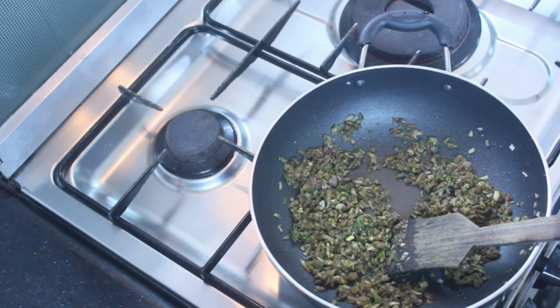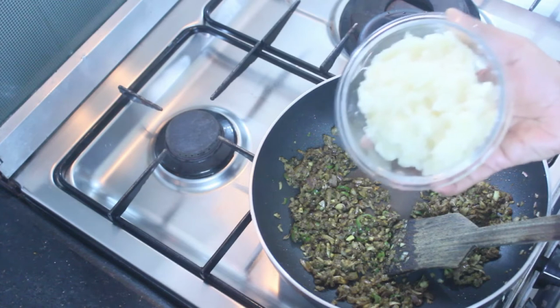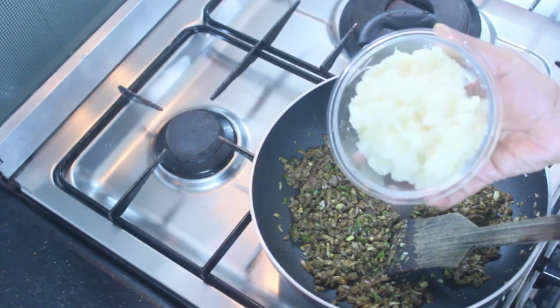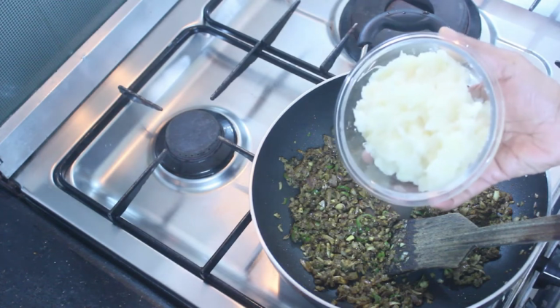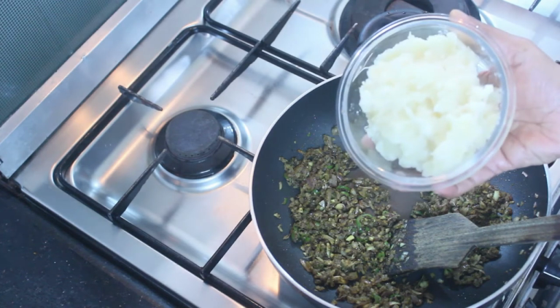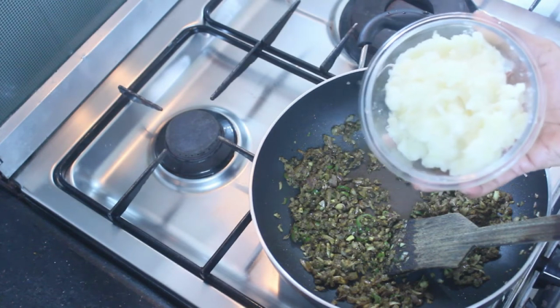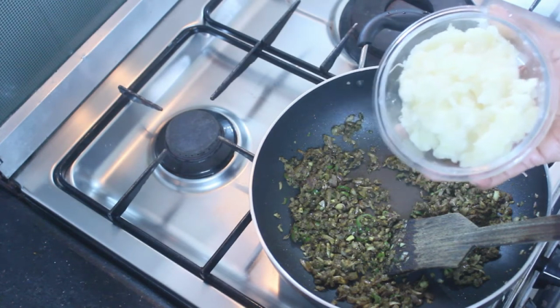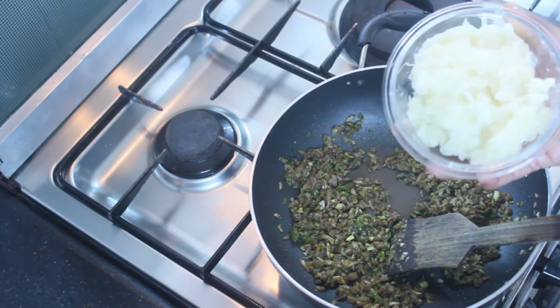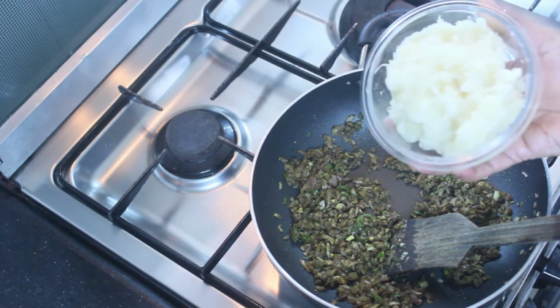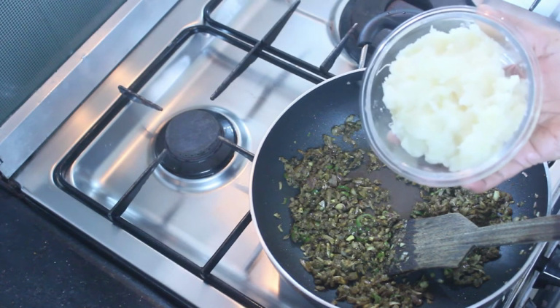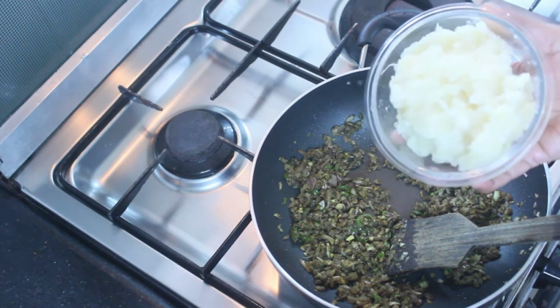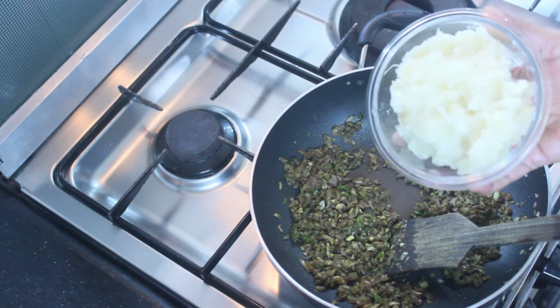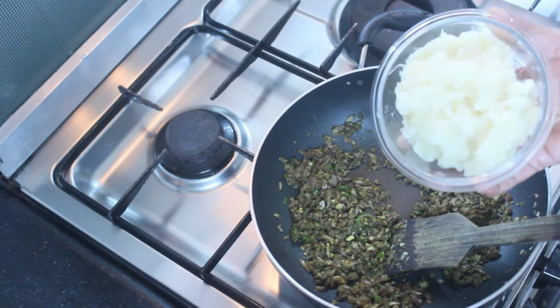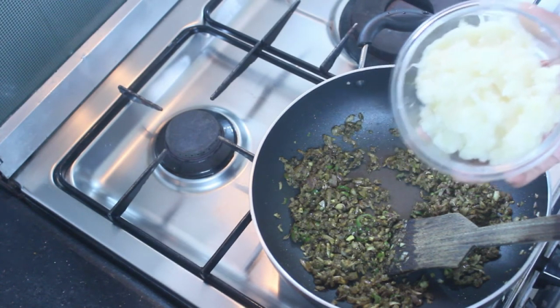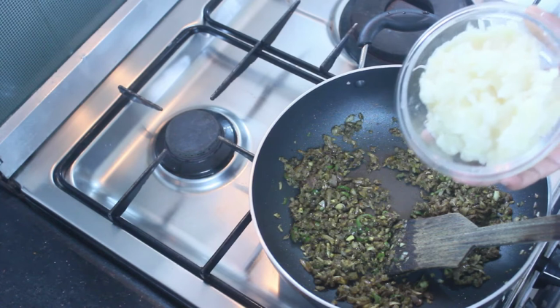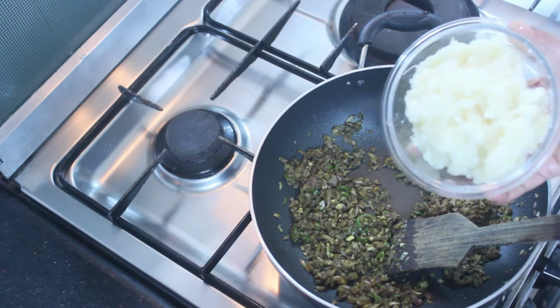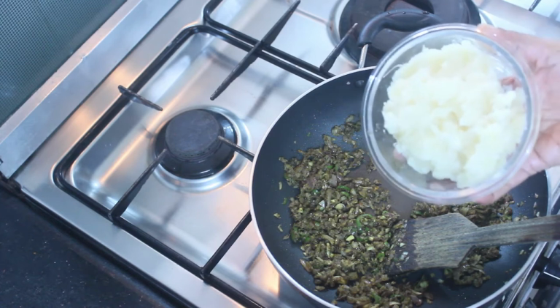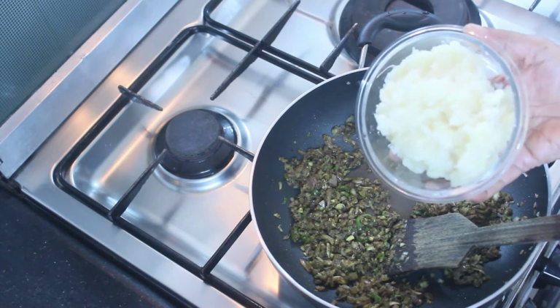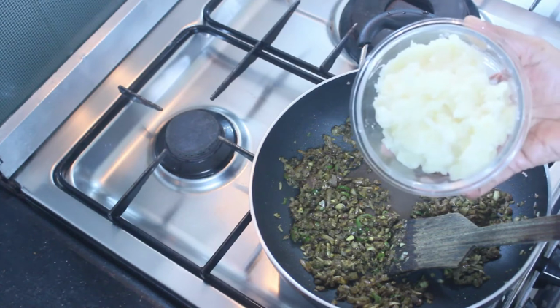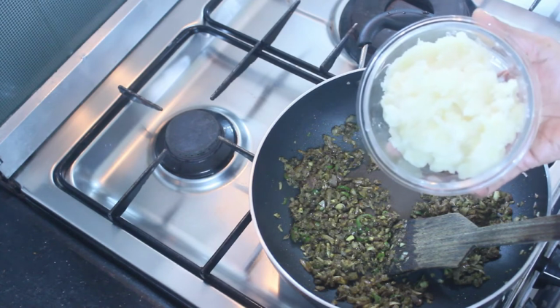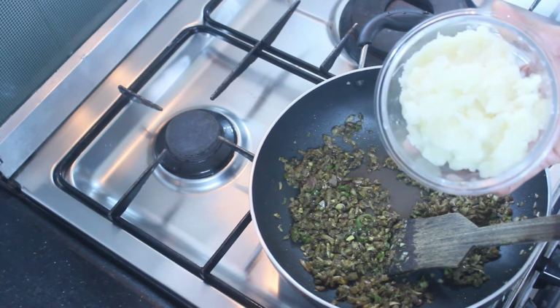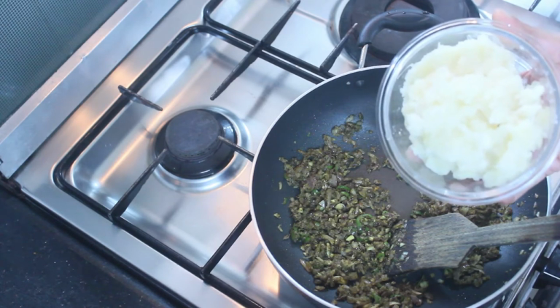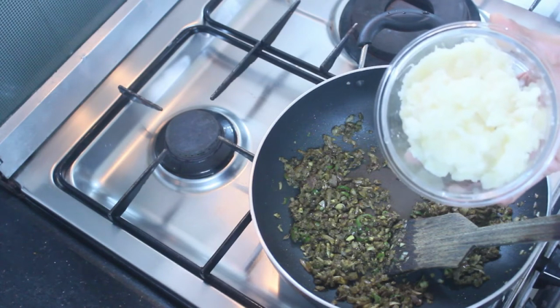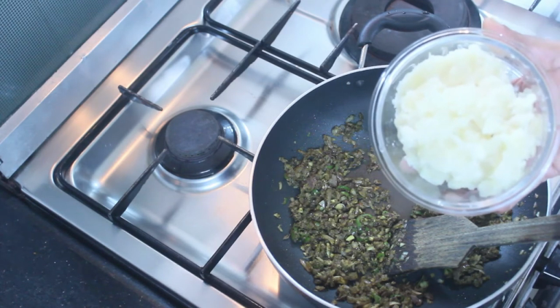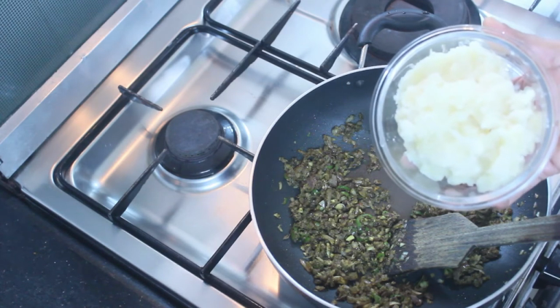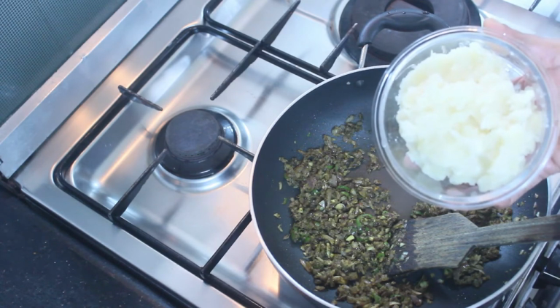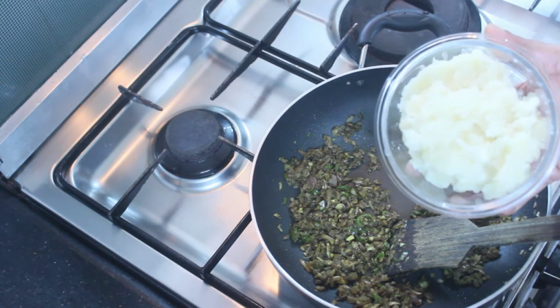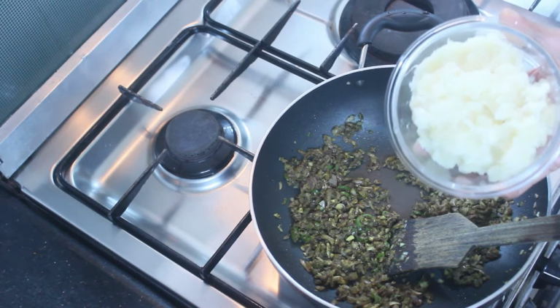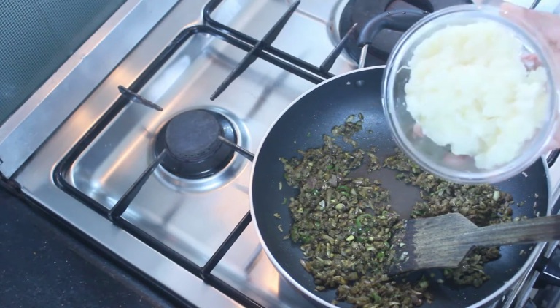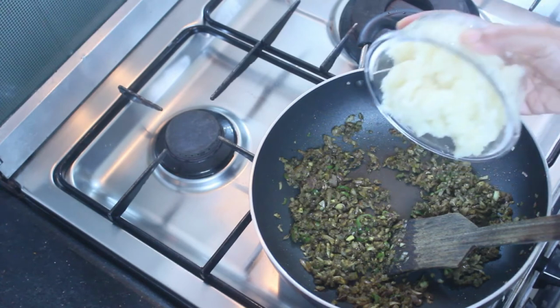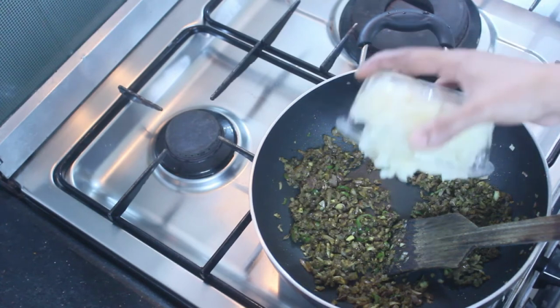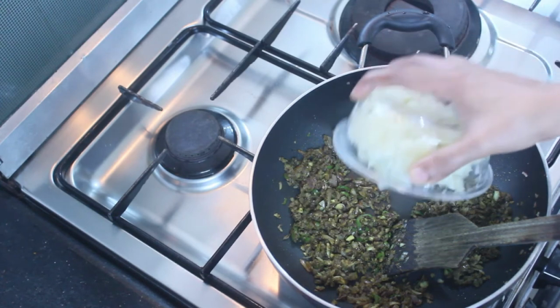Now we put a small cup to make the chicken. We have put a cup to make a roux. We will try it out.